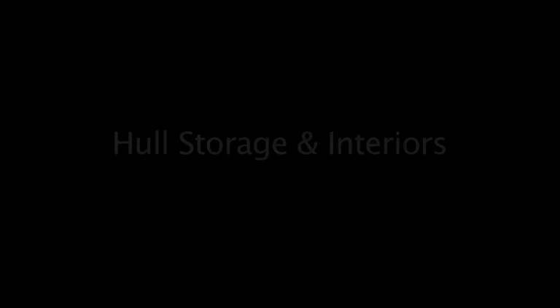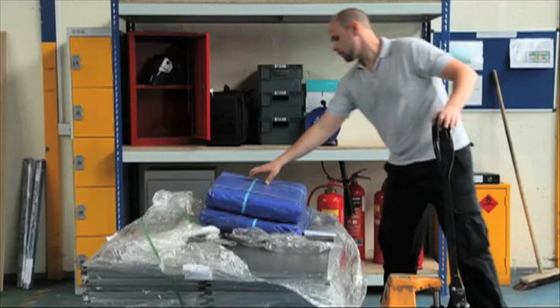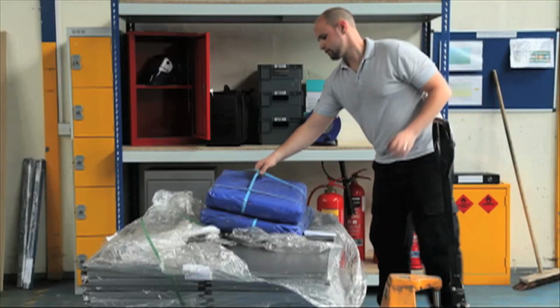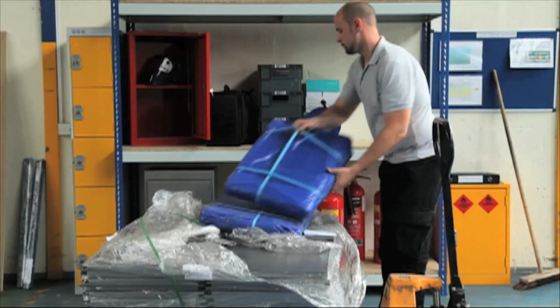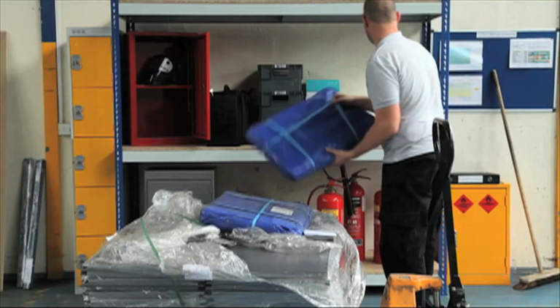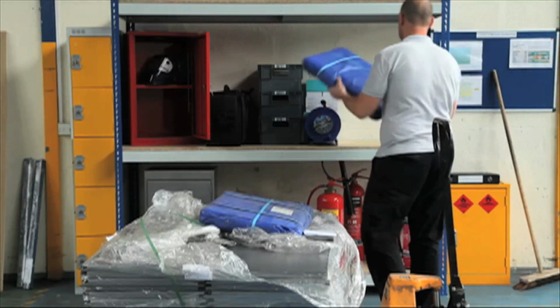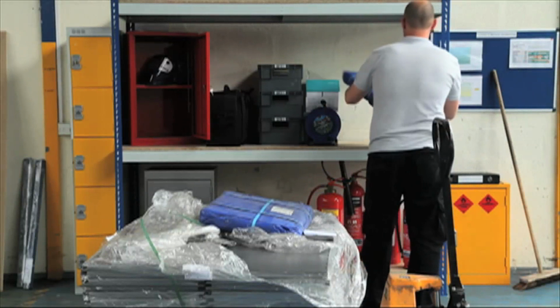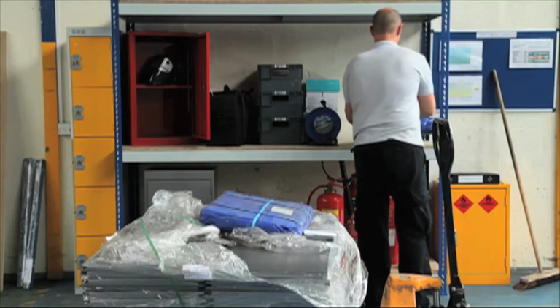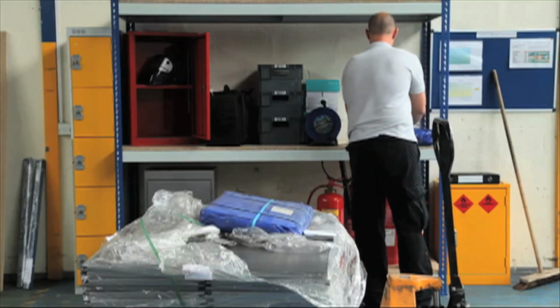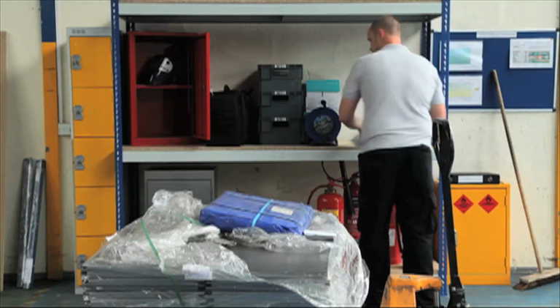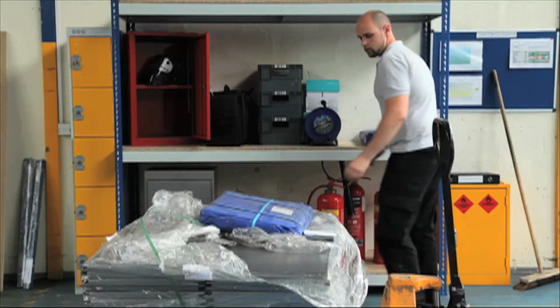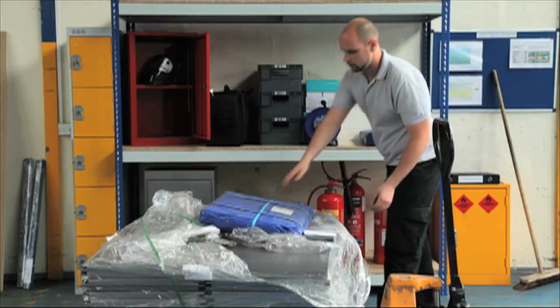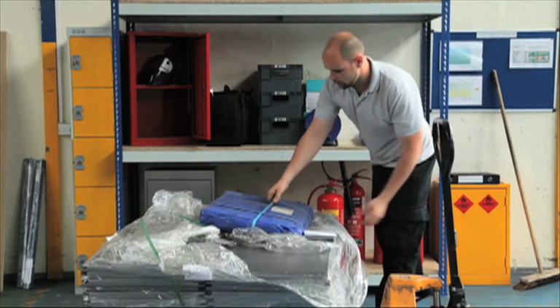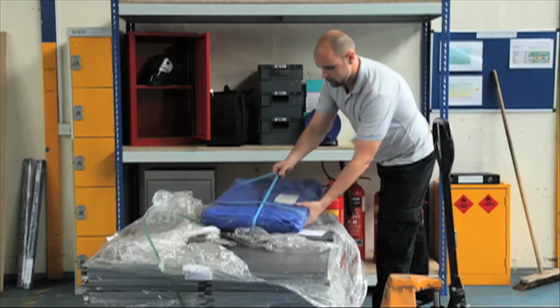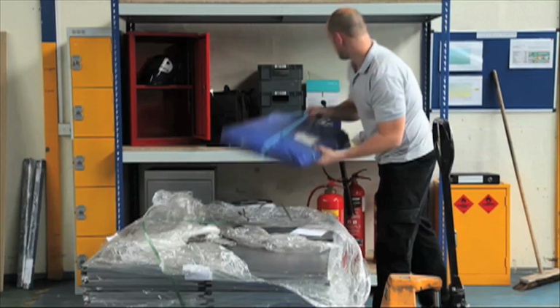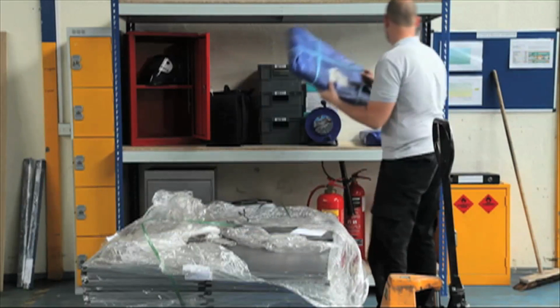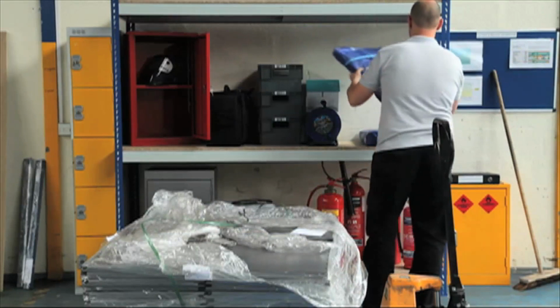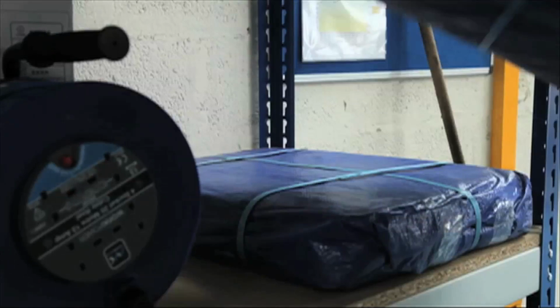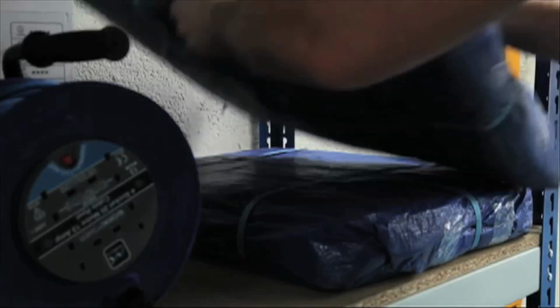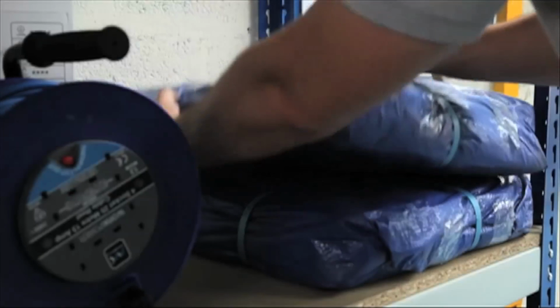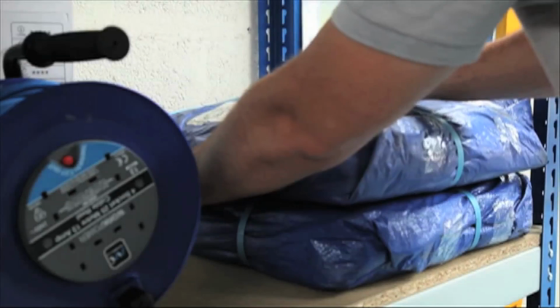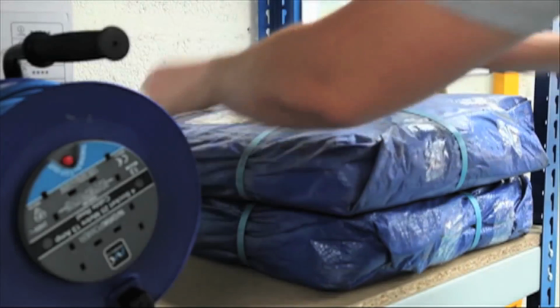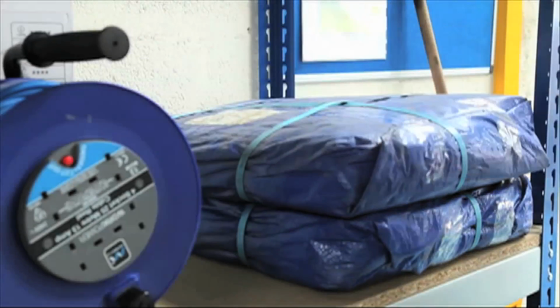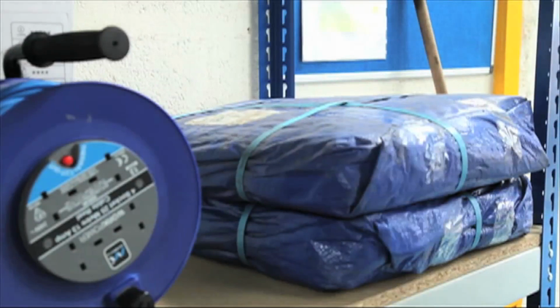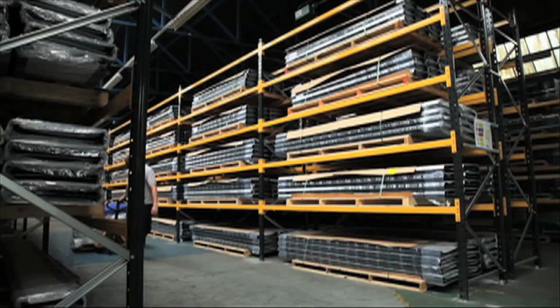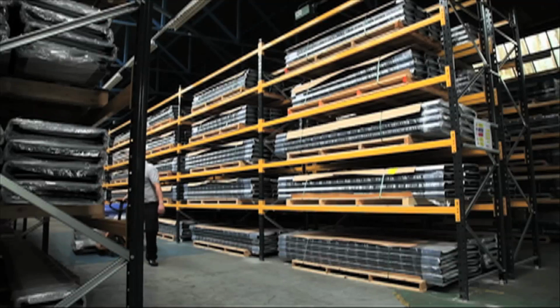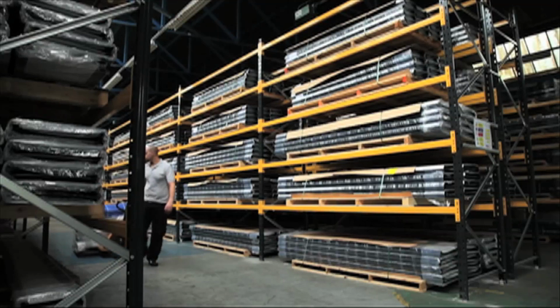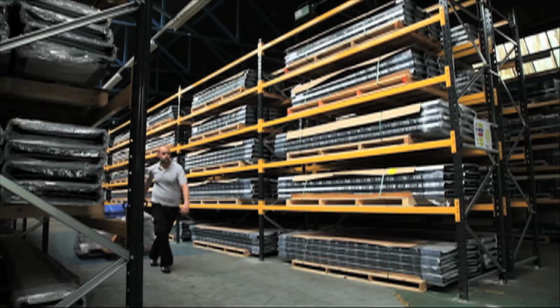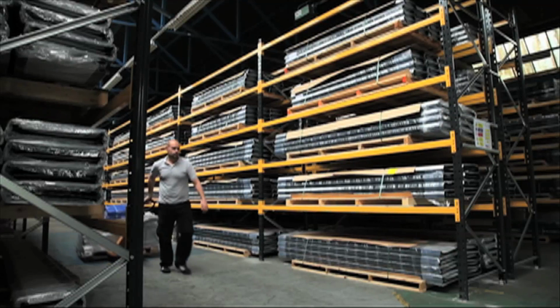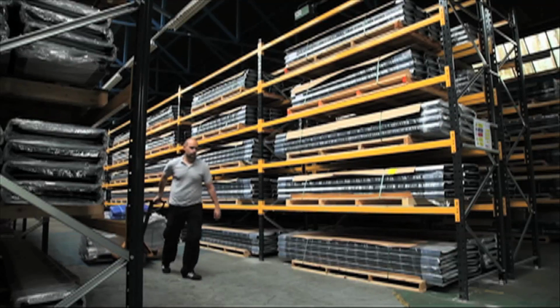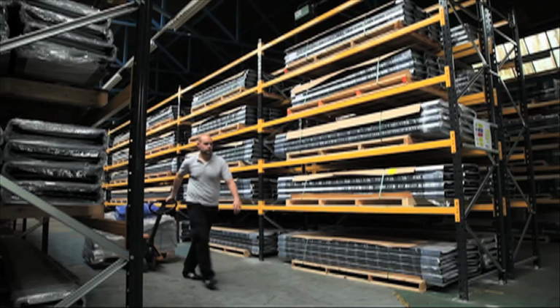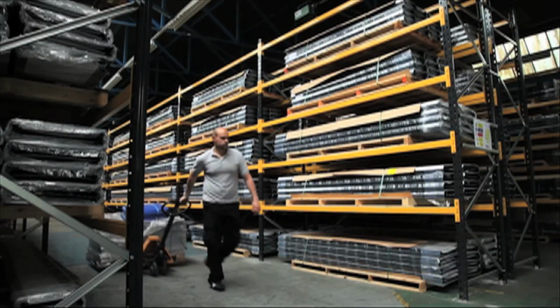When you need to store large or heavy items, there is no better shelving on the market than the extra heavy duty shelving range. Perfect for use in garages, workshops and factories.